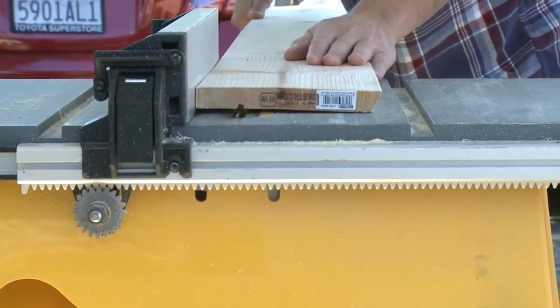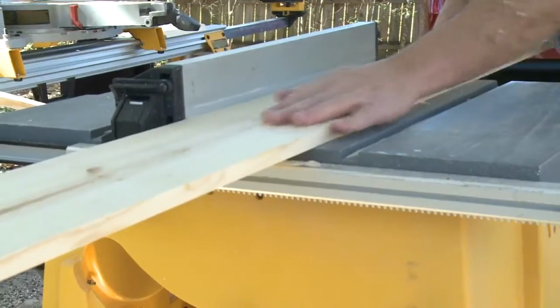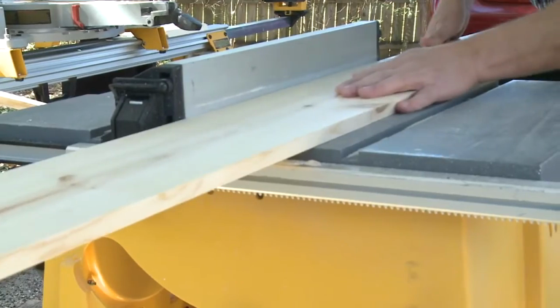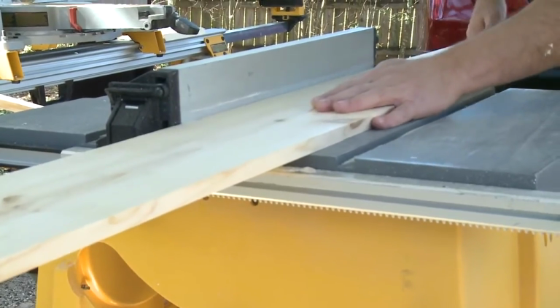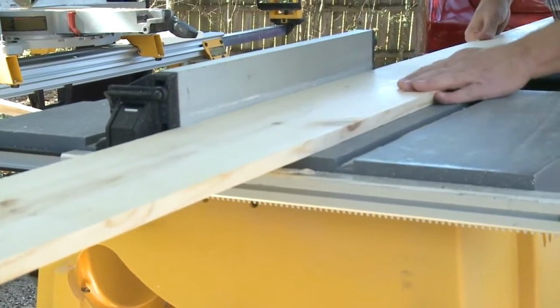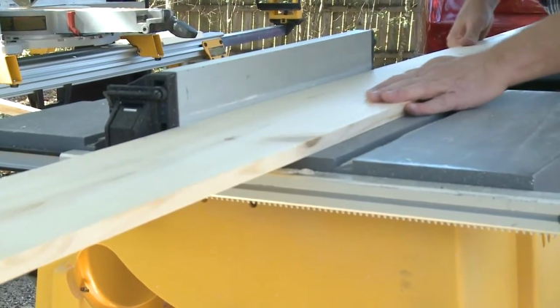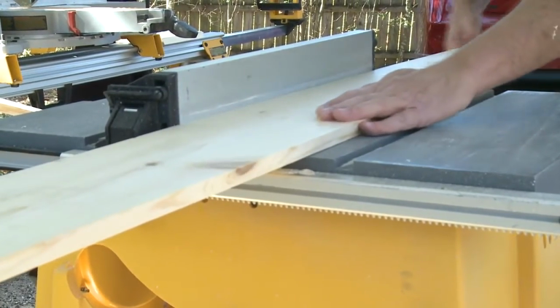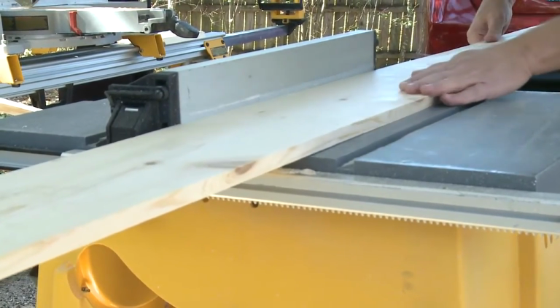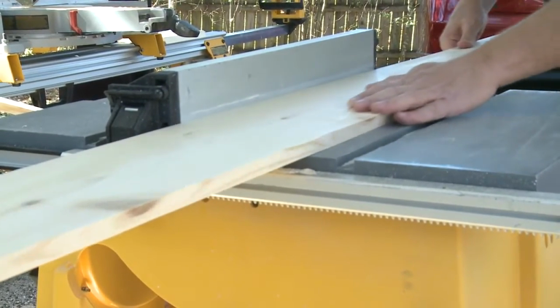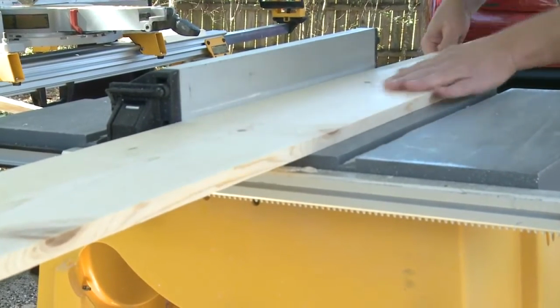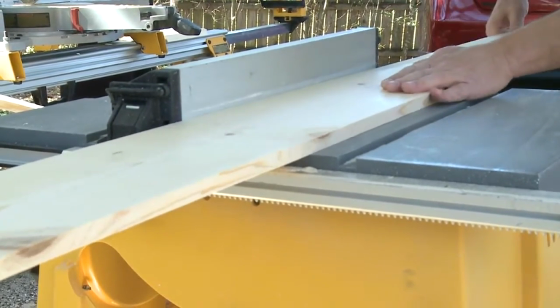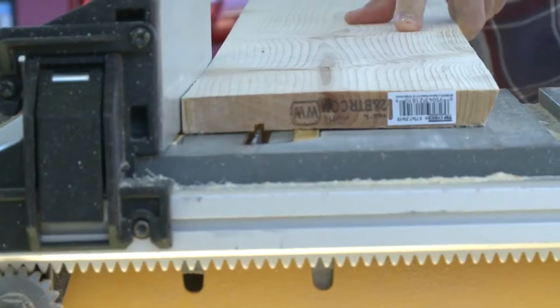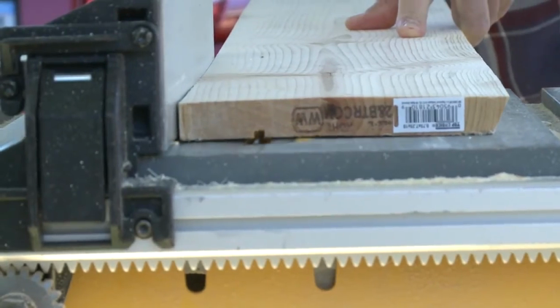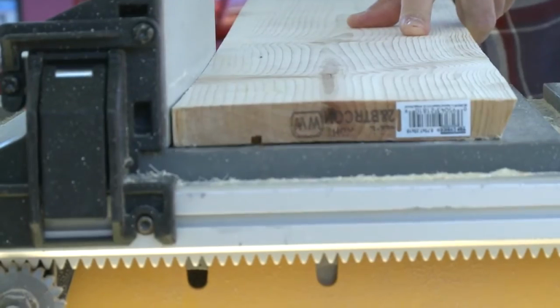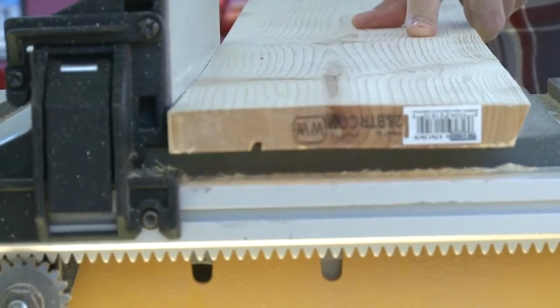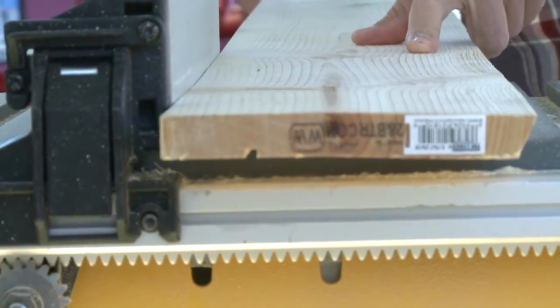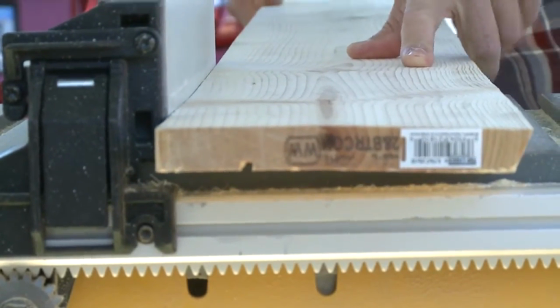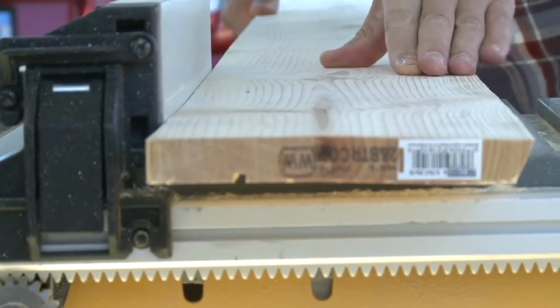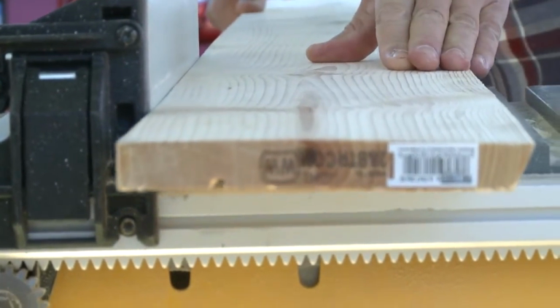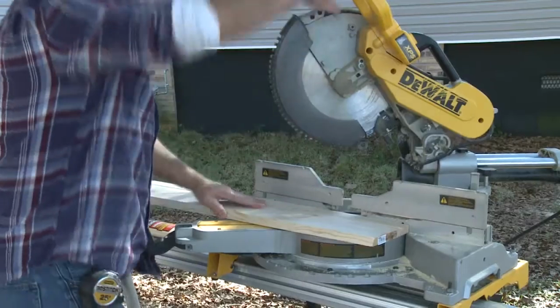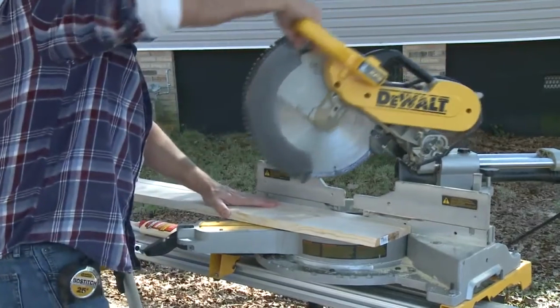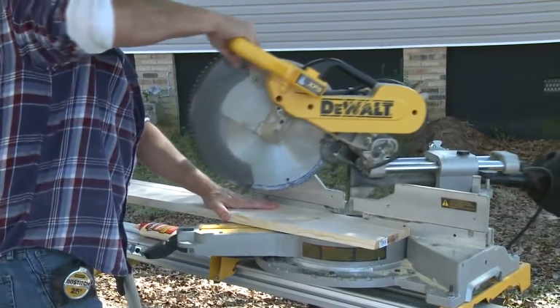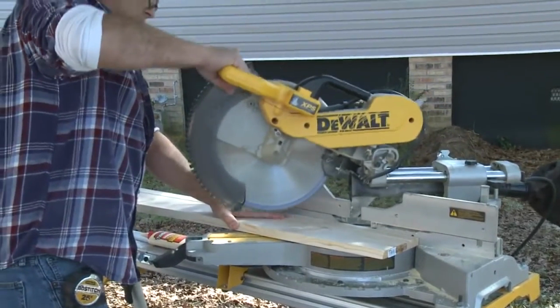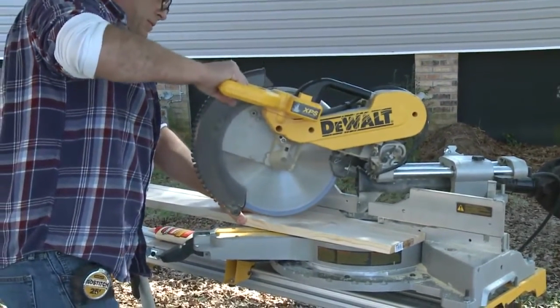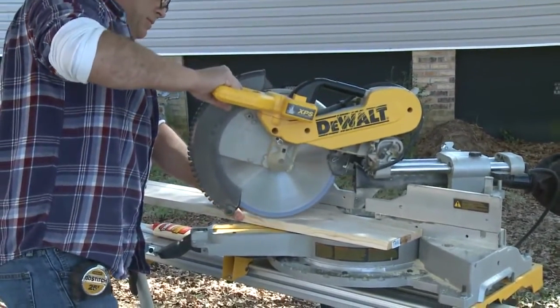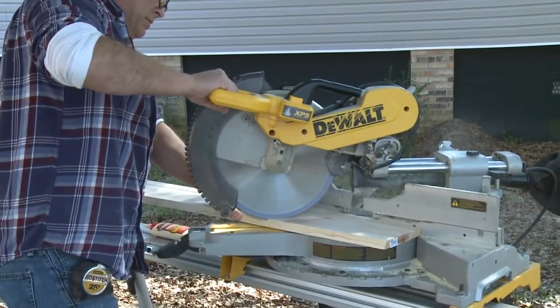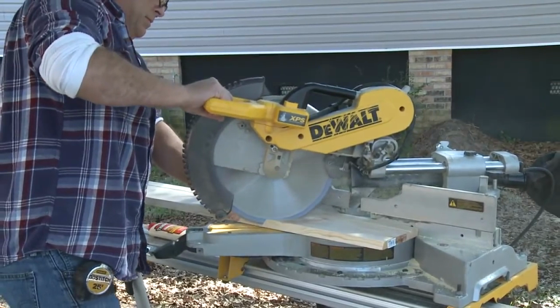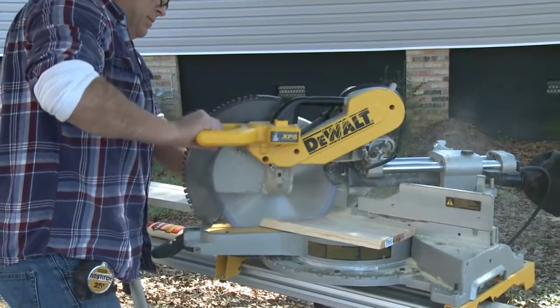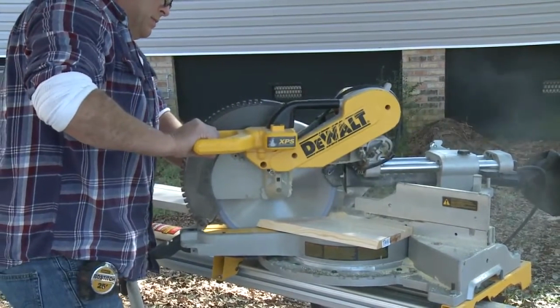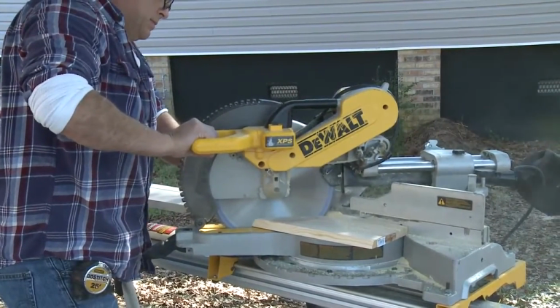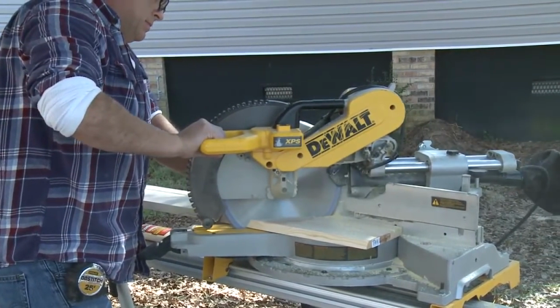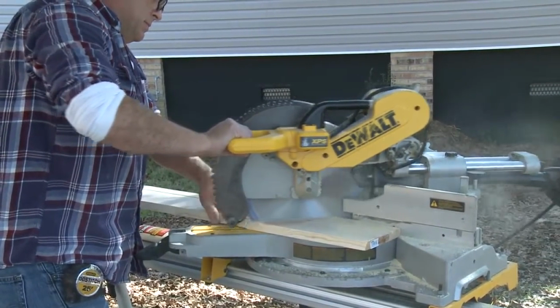This is easily done on the table saw by making two shallow cuts side by side and offers an ideal spot for propping decorative plates. Make square cuts on the ends of the shelf where they will terminate, and 45 degree miter cuts where they will wrap around the corner.